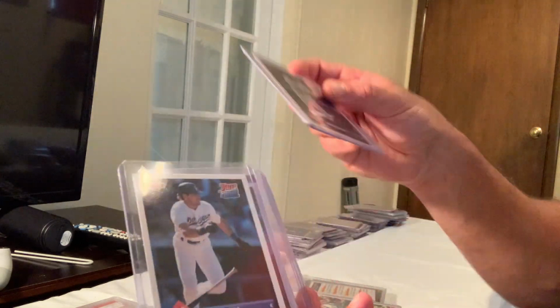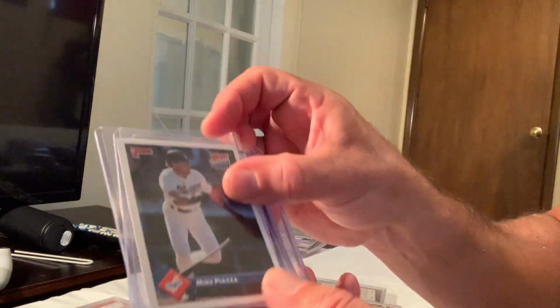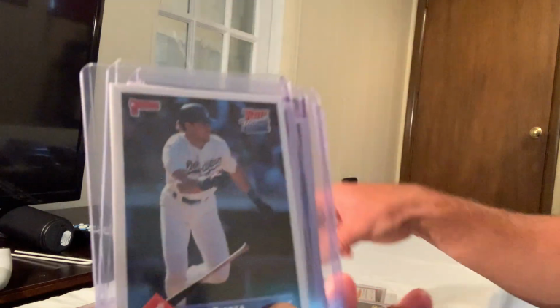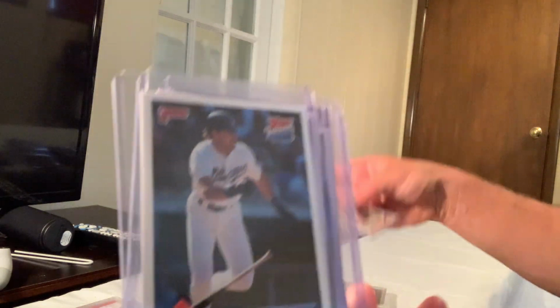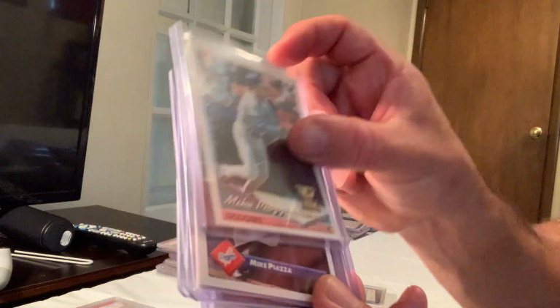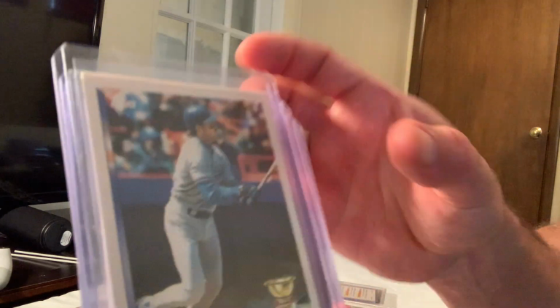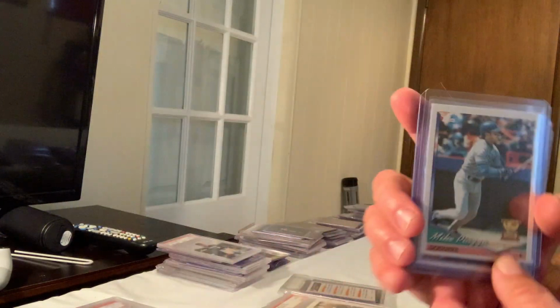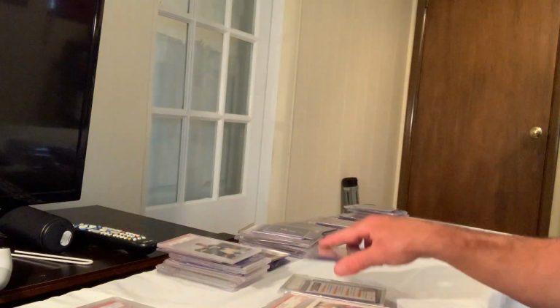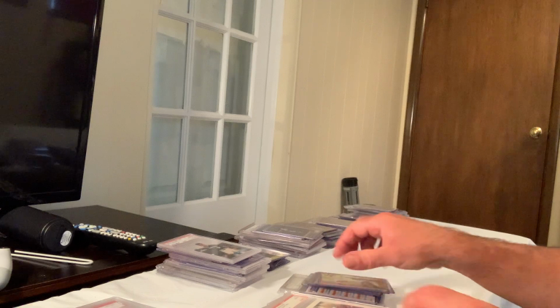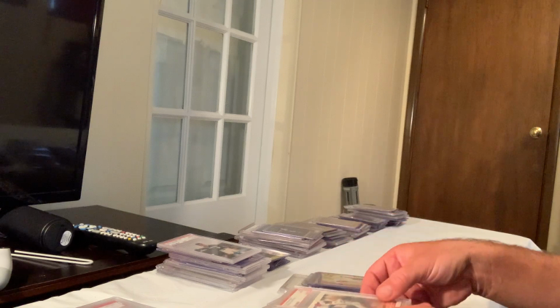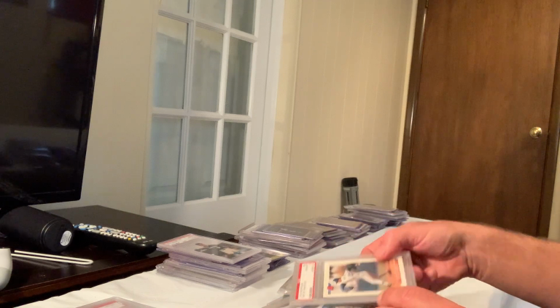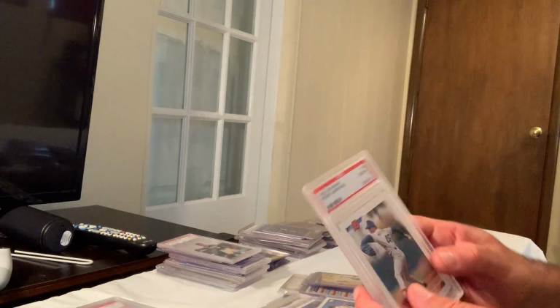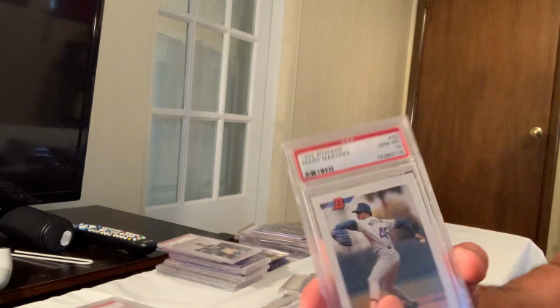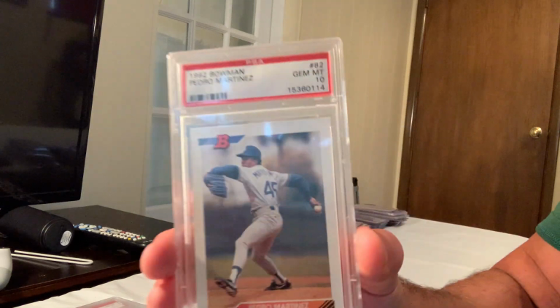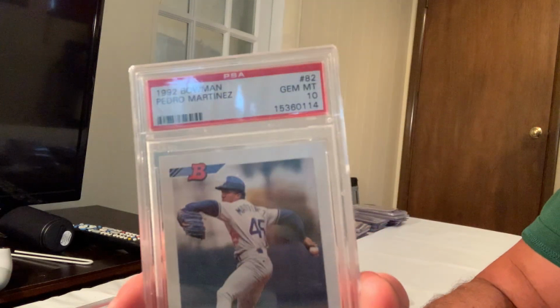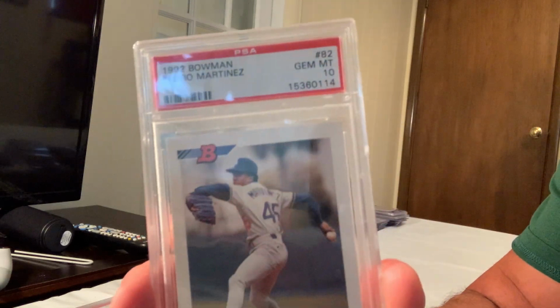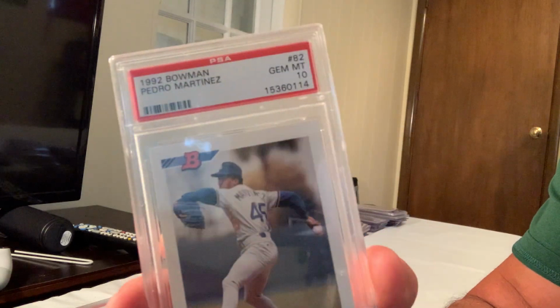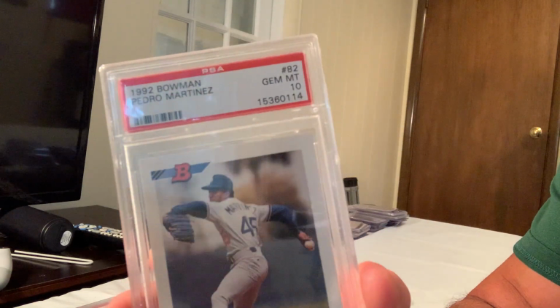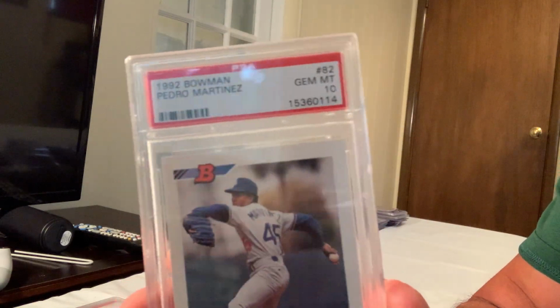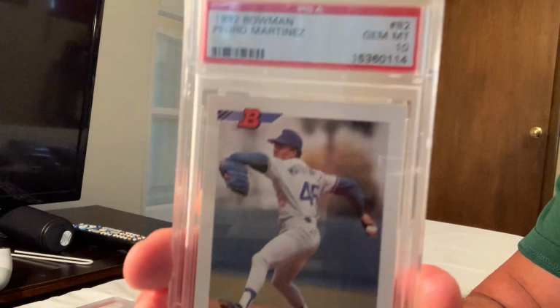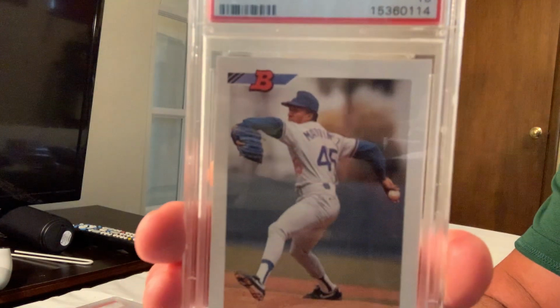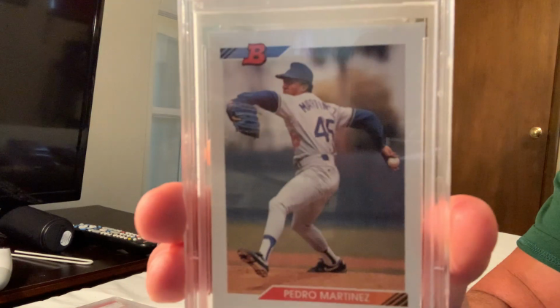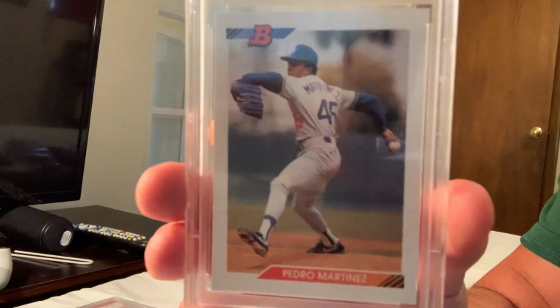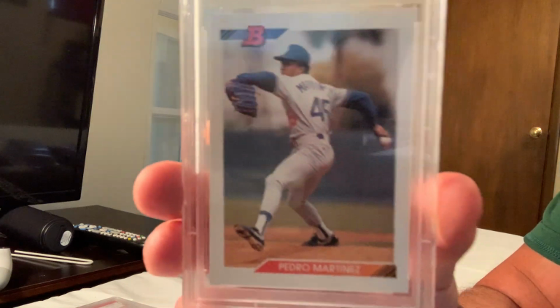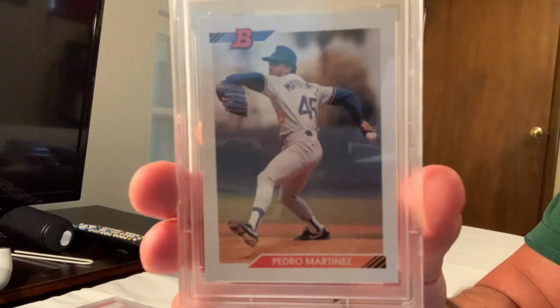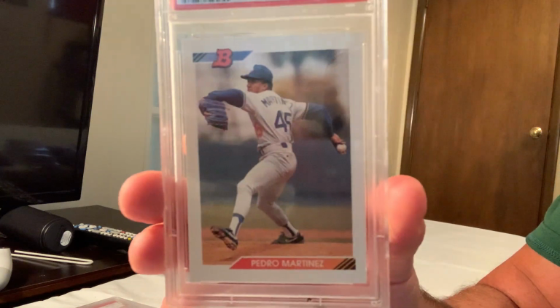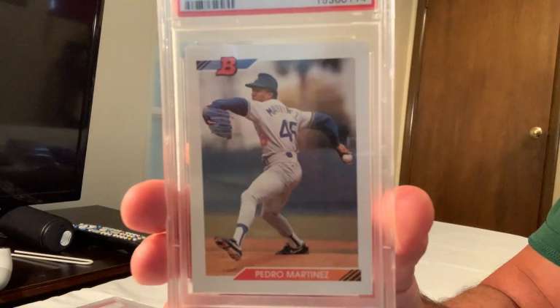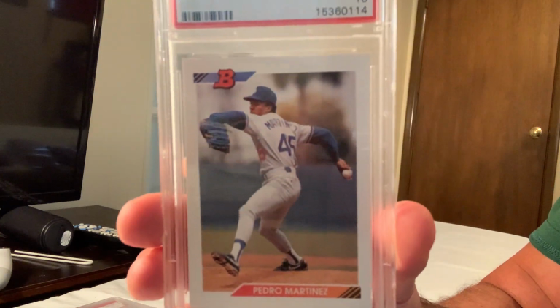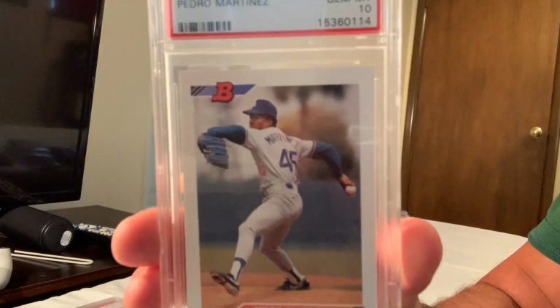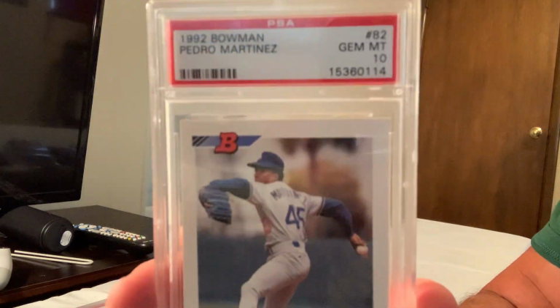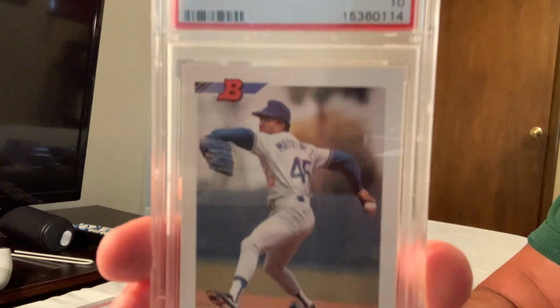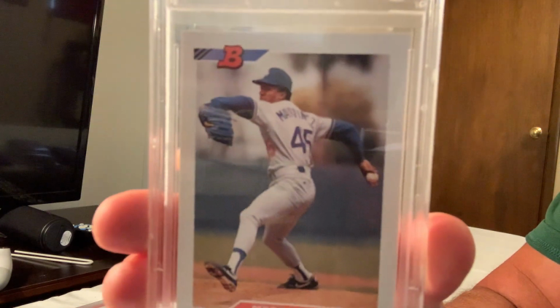Next is the 1992 Bowman Pedro Martinez, number 82, in Gem Mint 10, which sold for $670 on eBay.